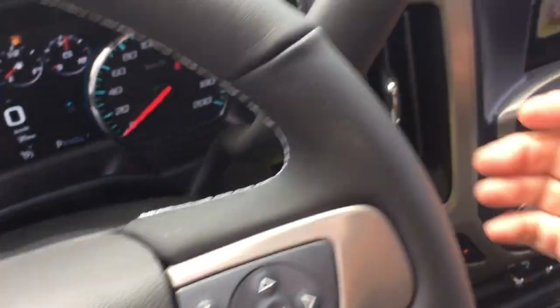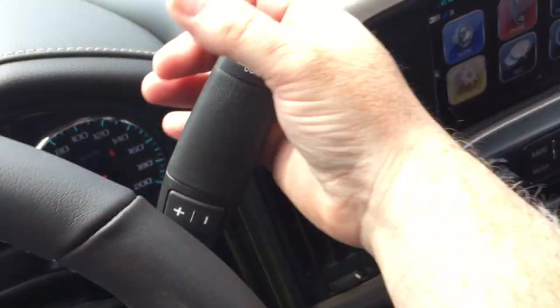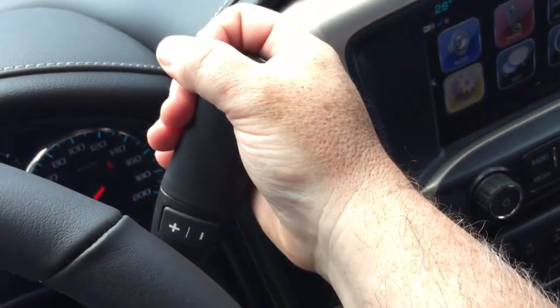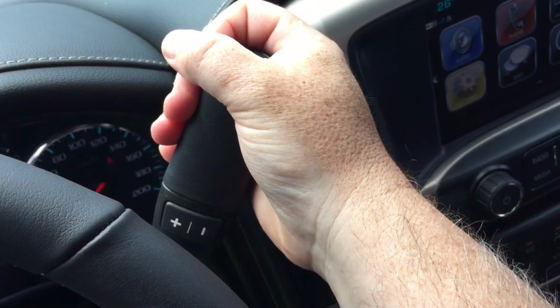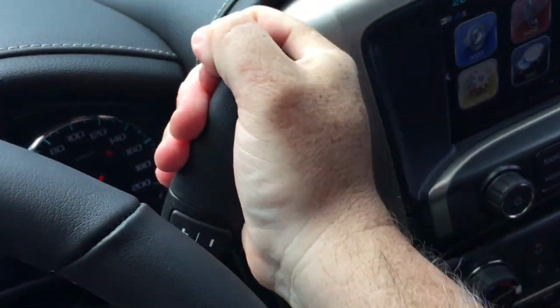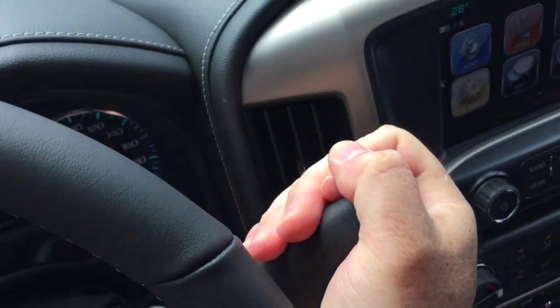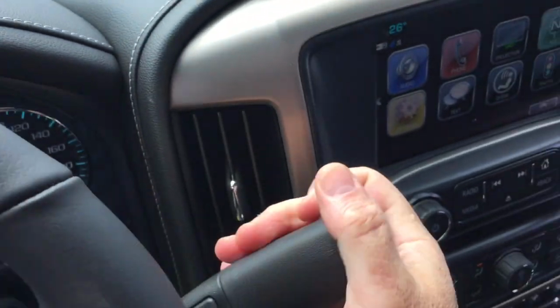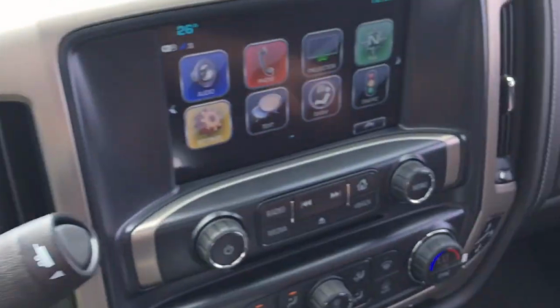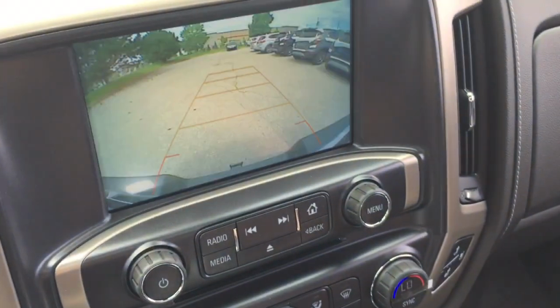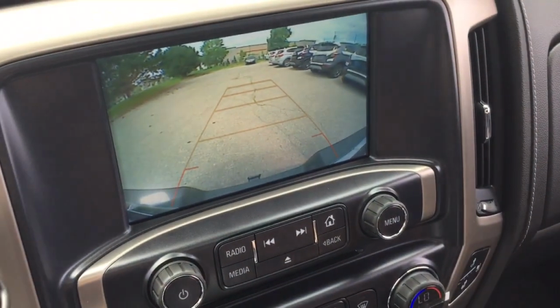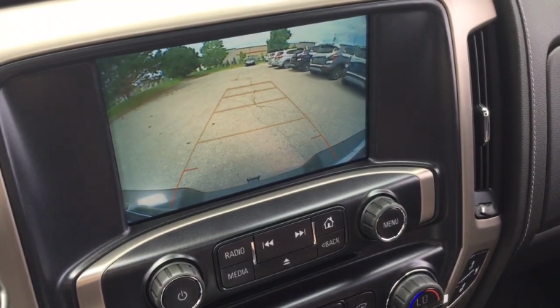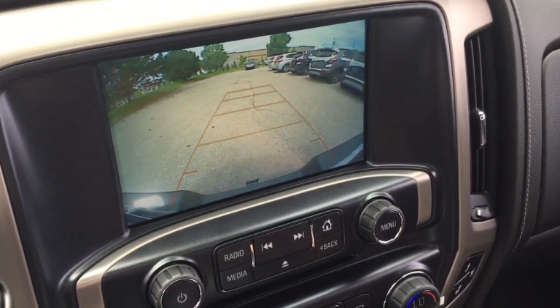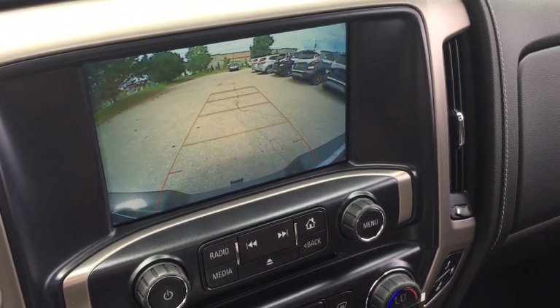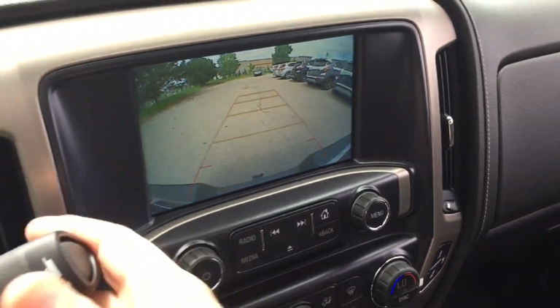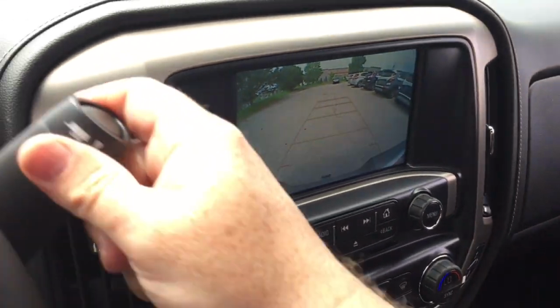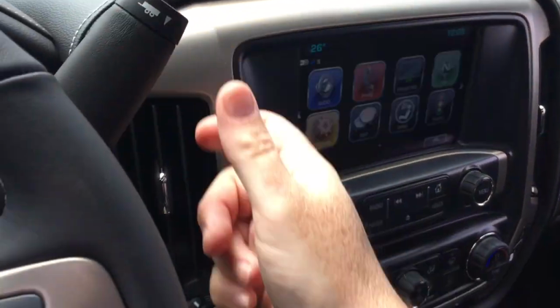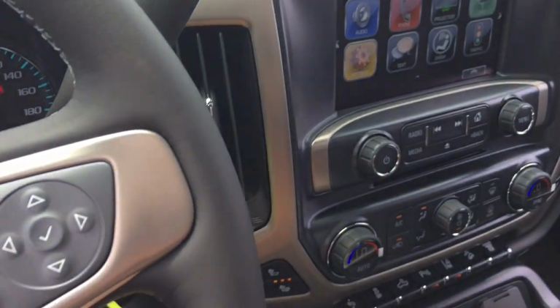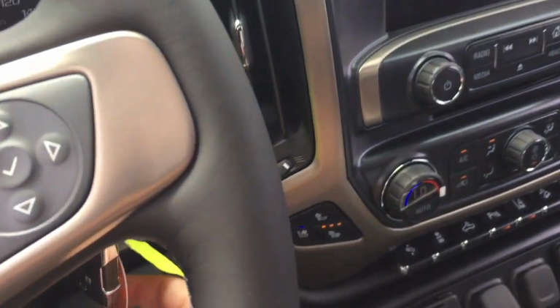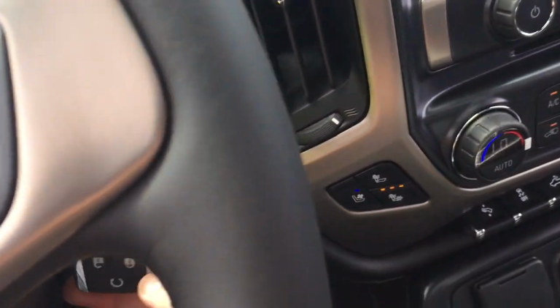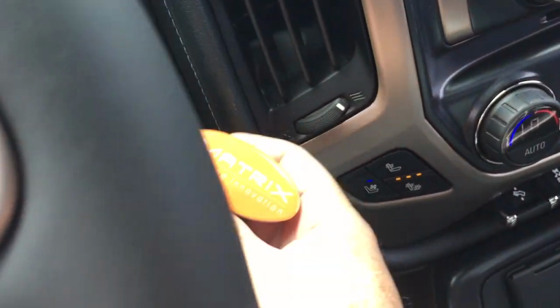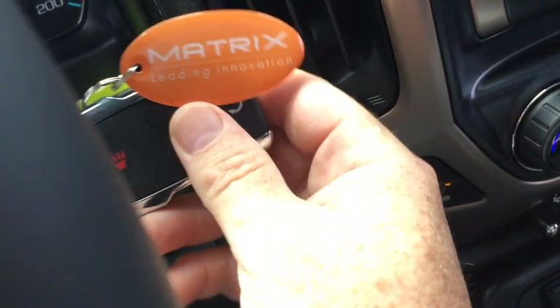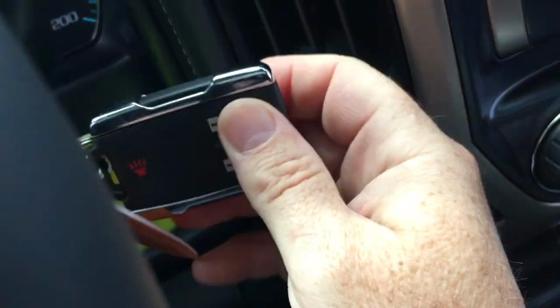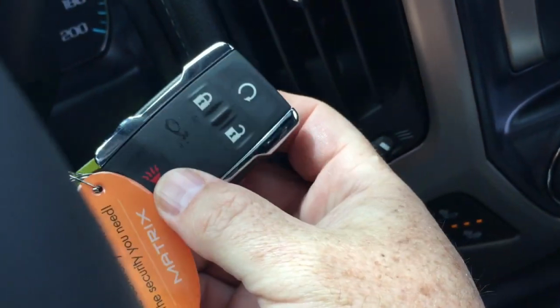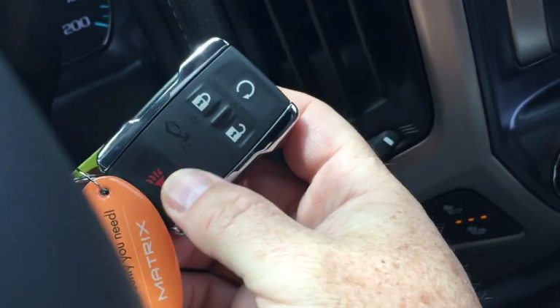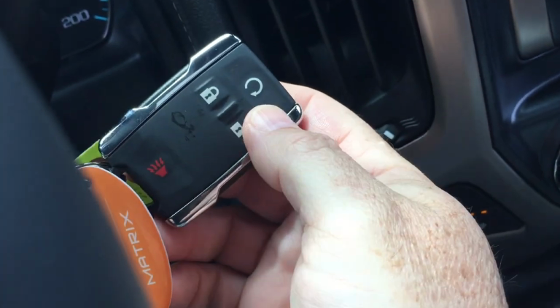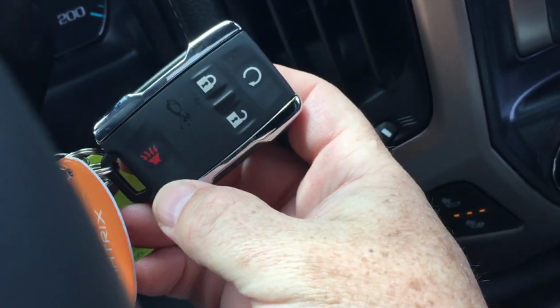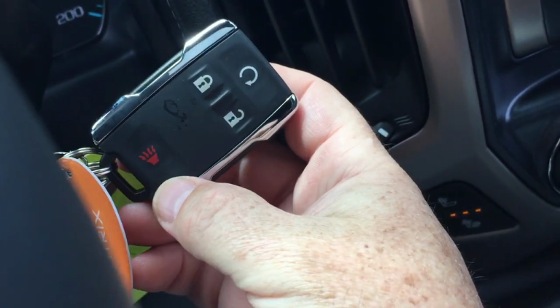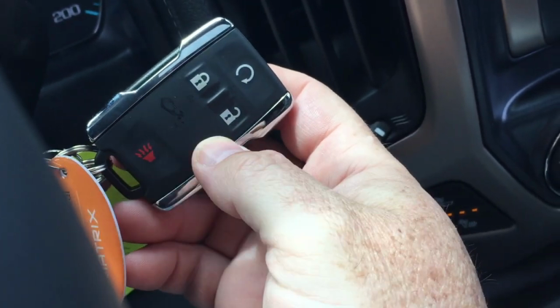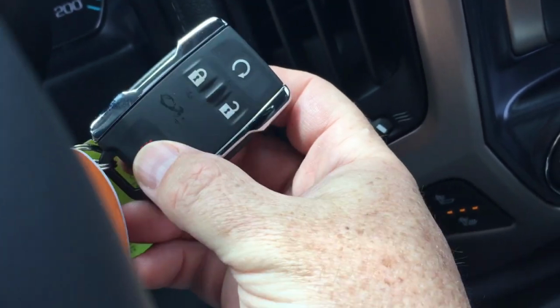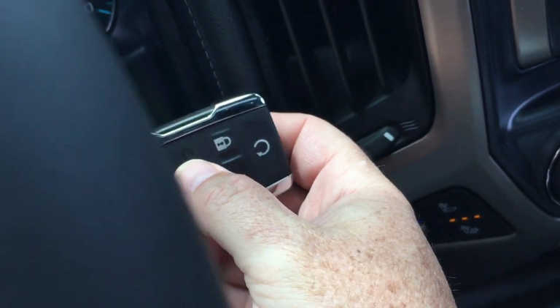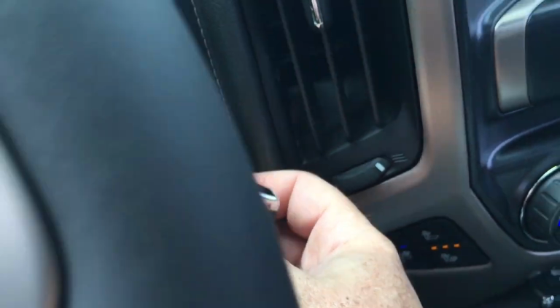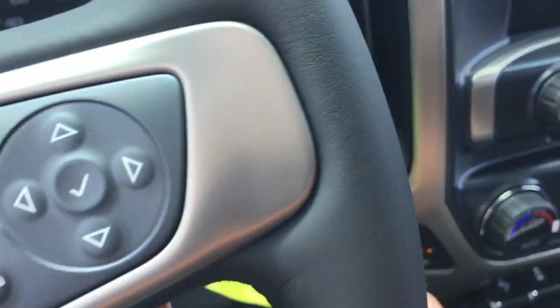The gear shifter with tow haul. Reverse full-color rear backup camera with trajectory, and you do have the parking sensors. Take a look at the key fob — you've got remote start and also the alarm function.